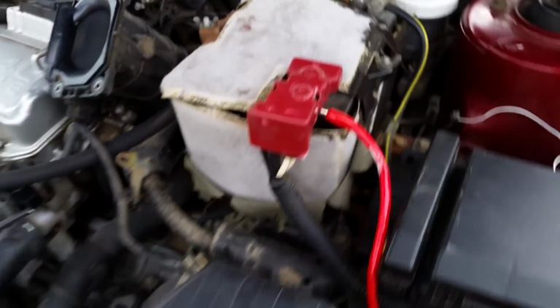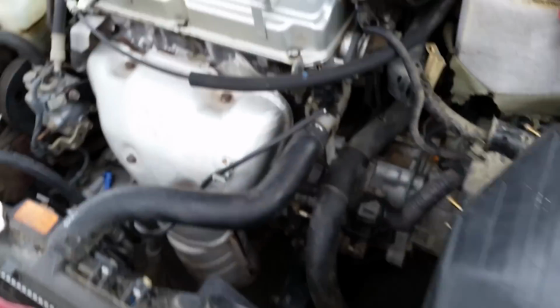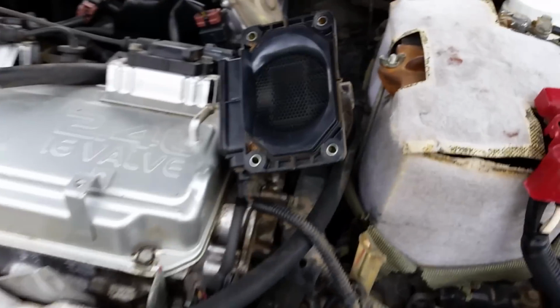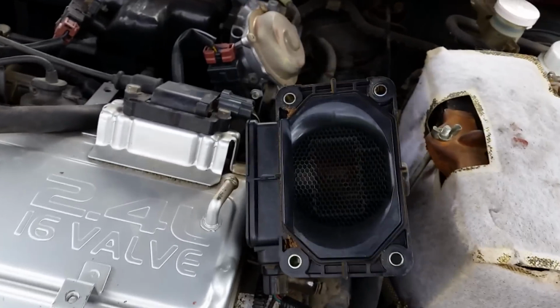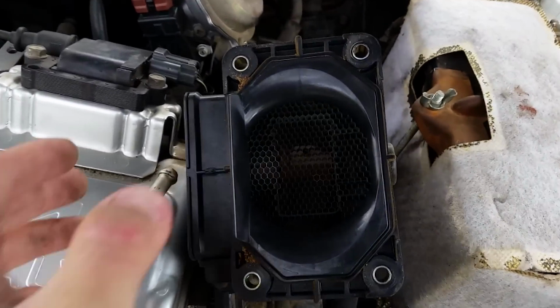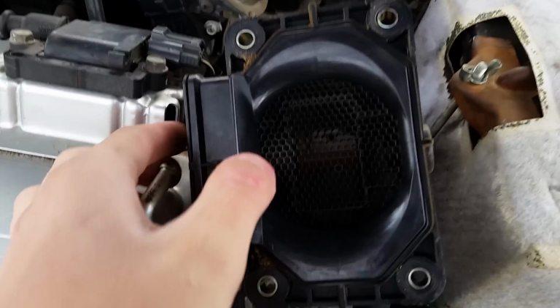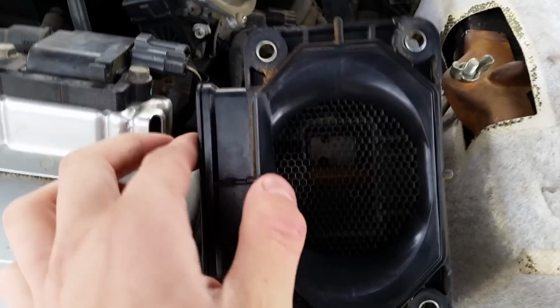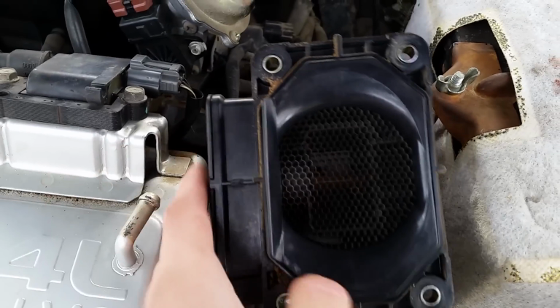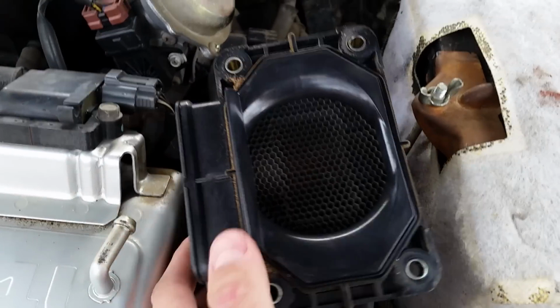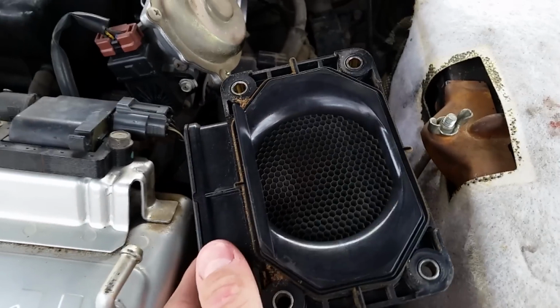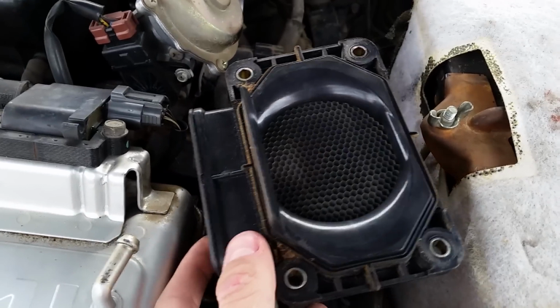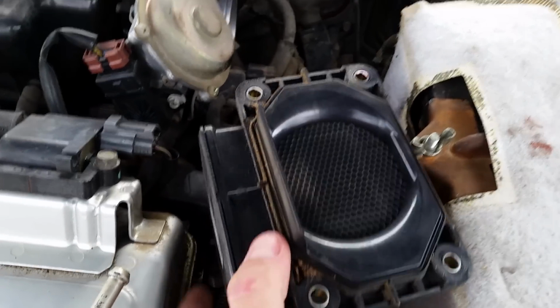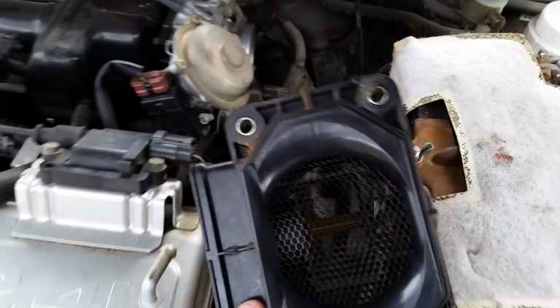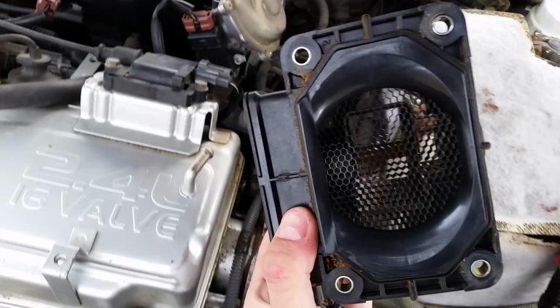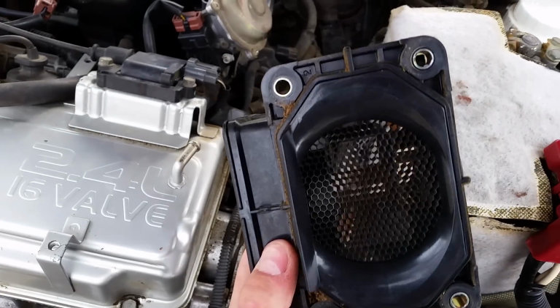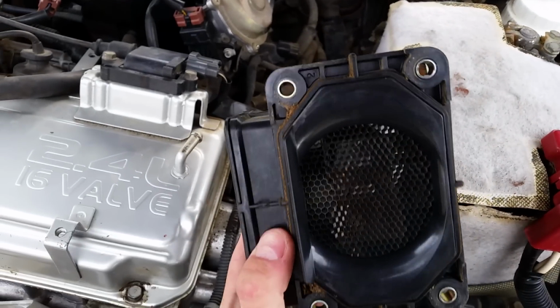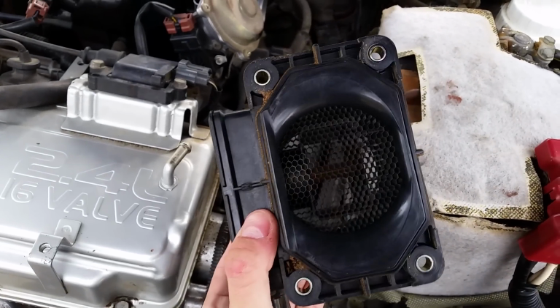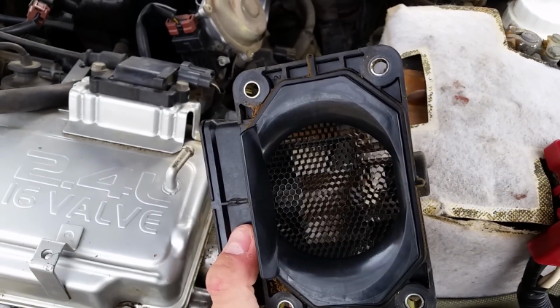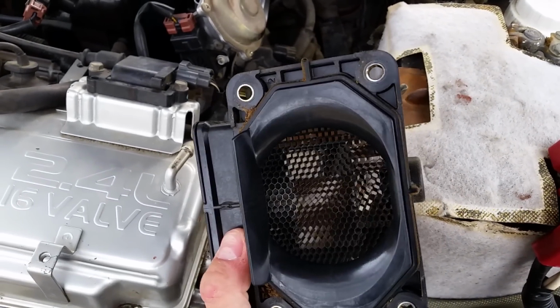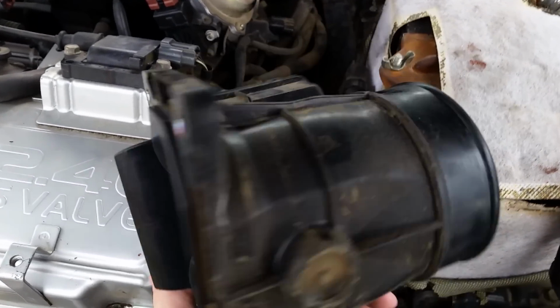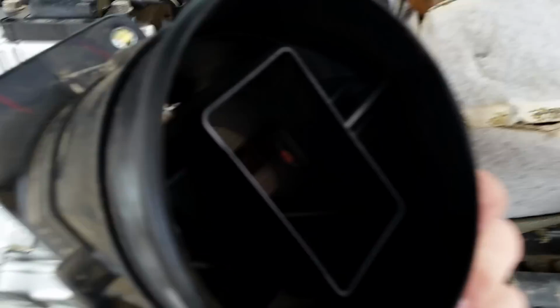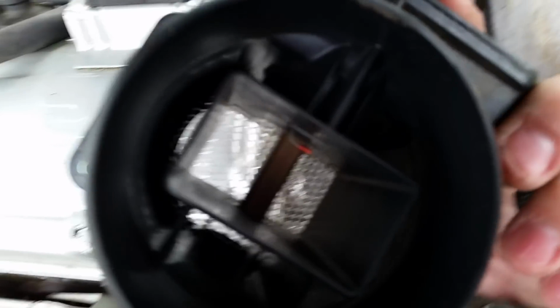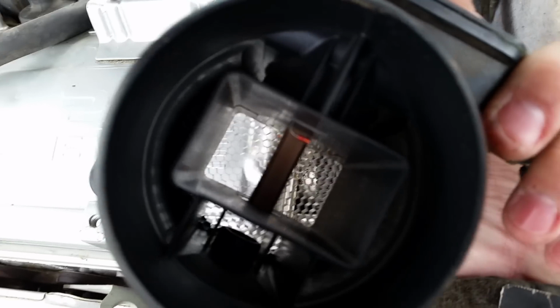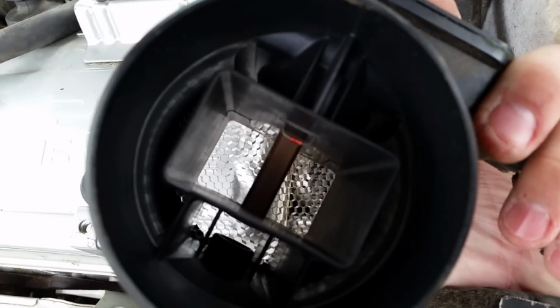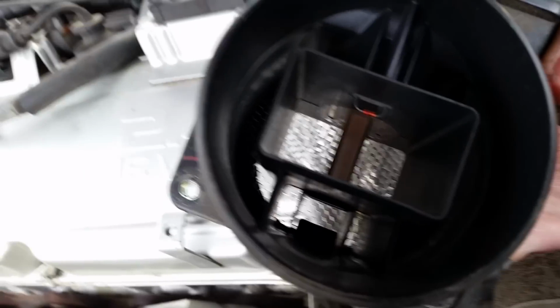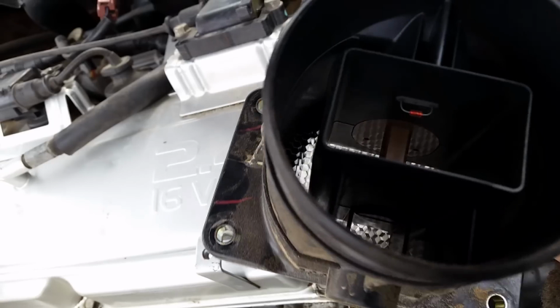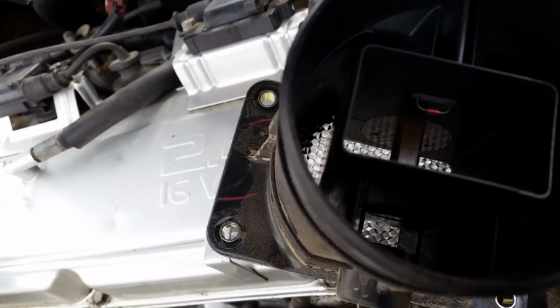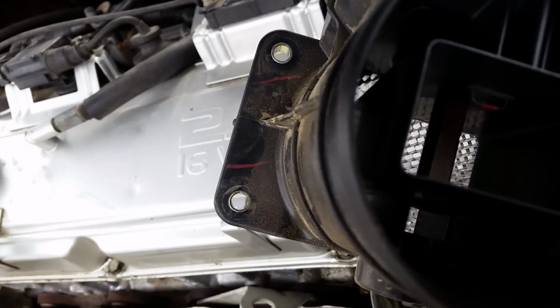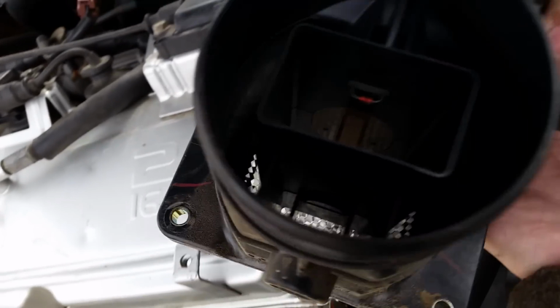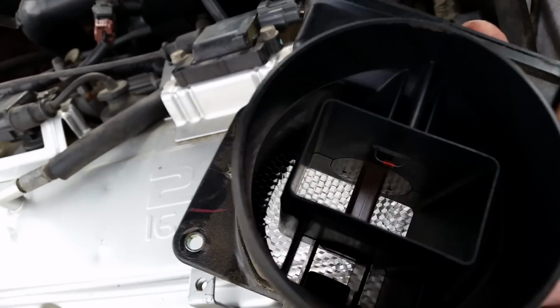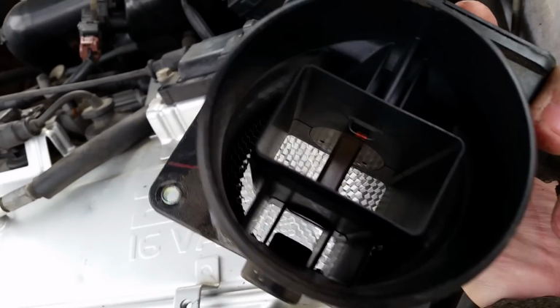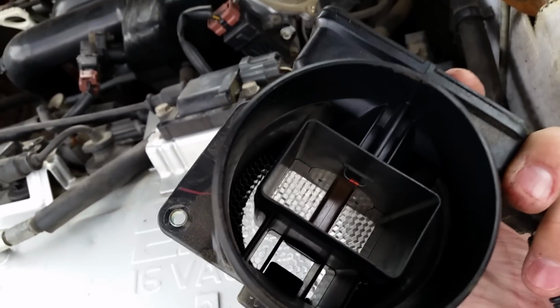I want to show you — it has this really cool looking honeycomb right there. I honestly don't know what that's for. And then on the back, it has a few other things for the measuring and stuff.